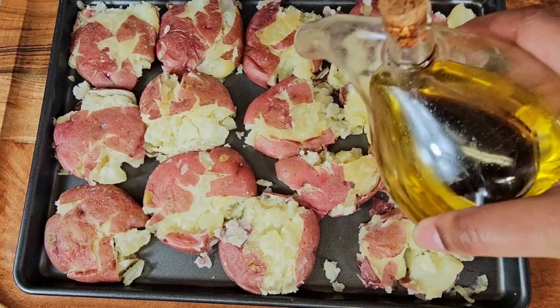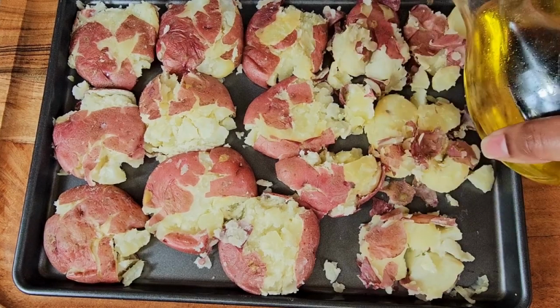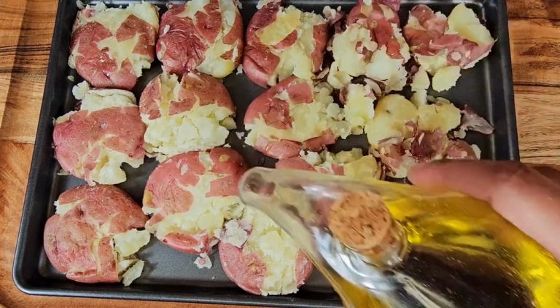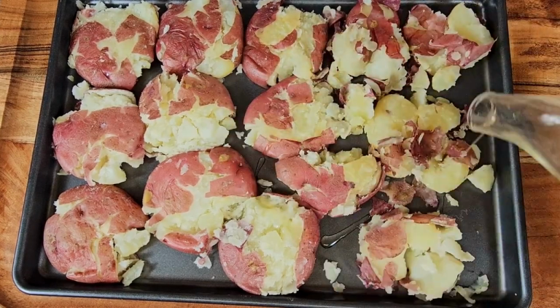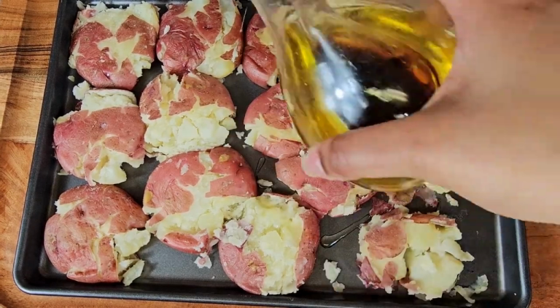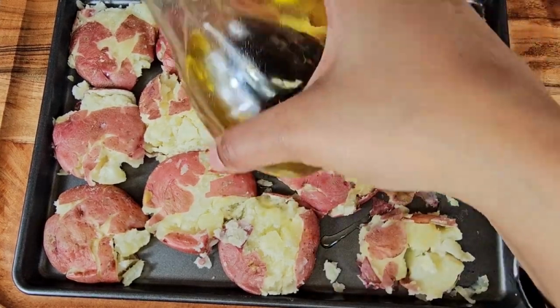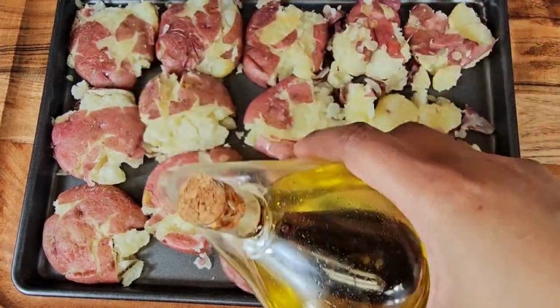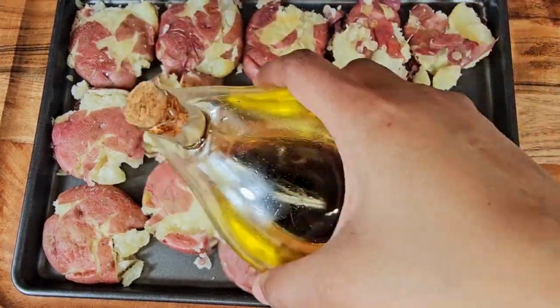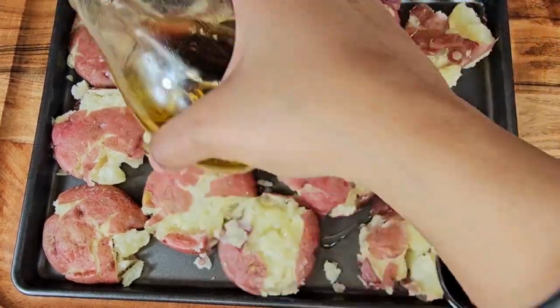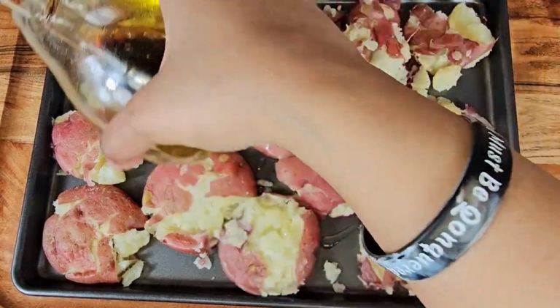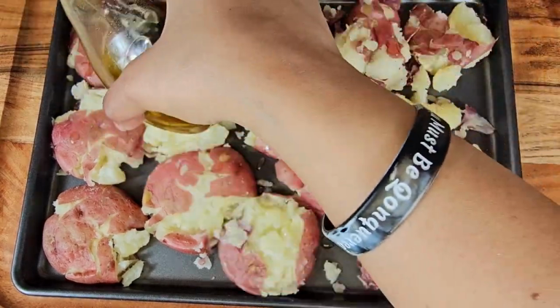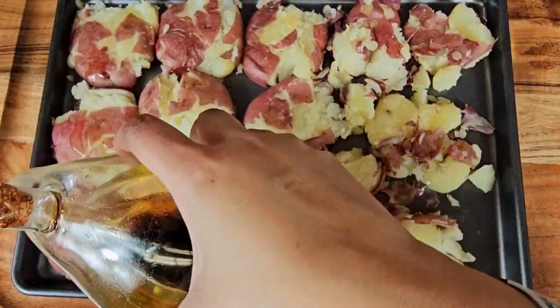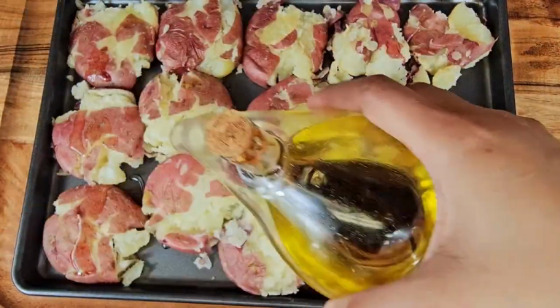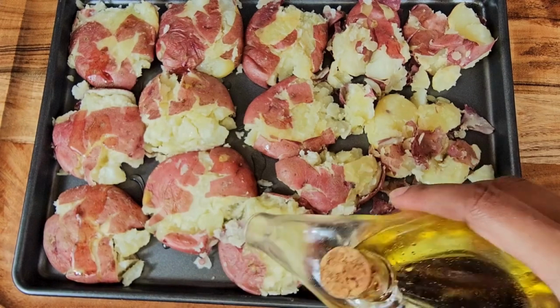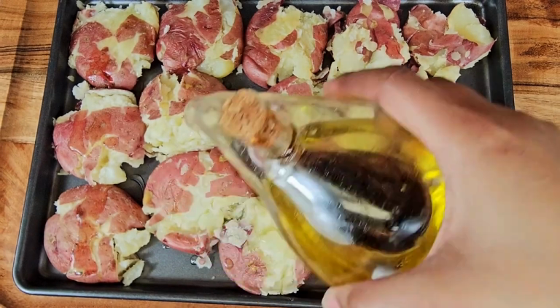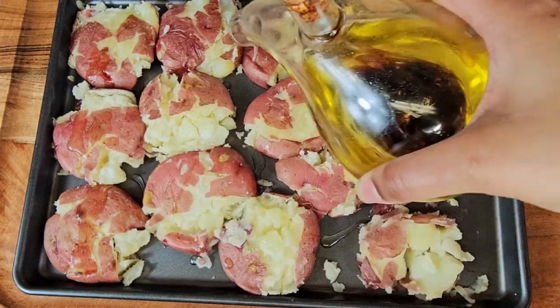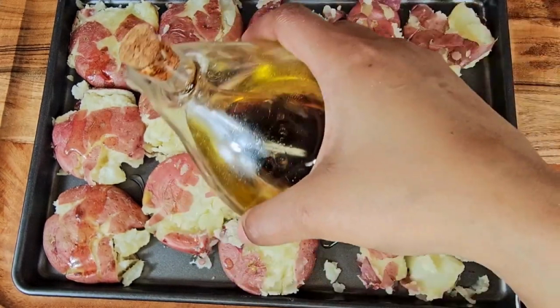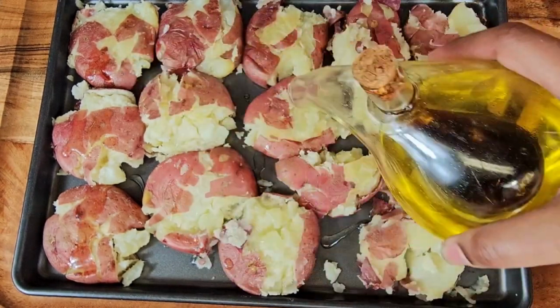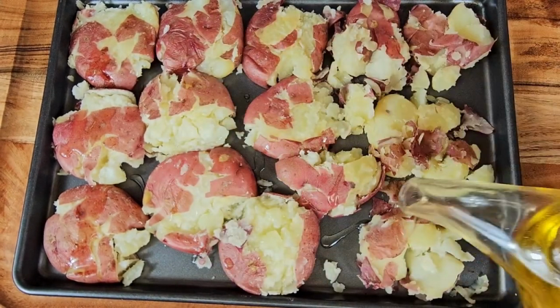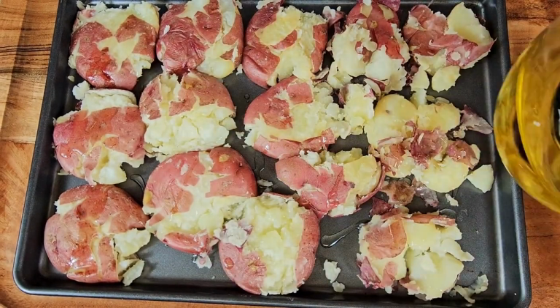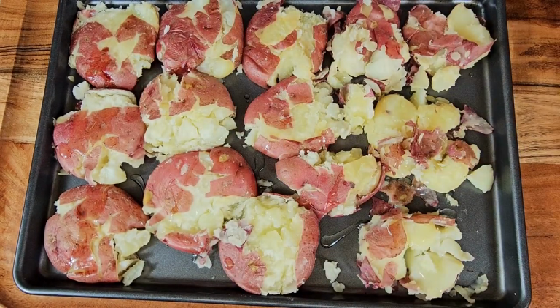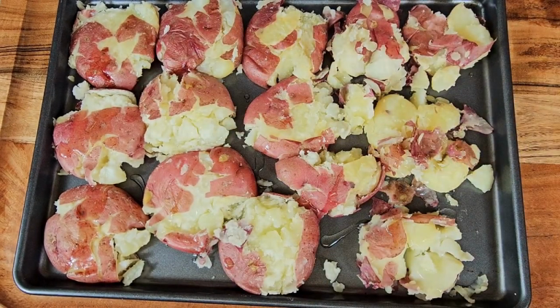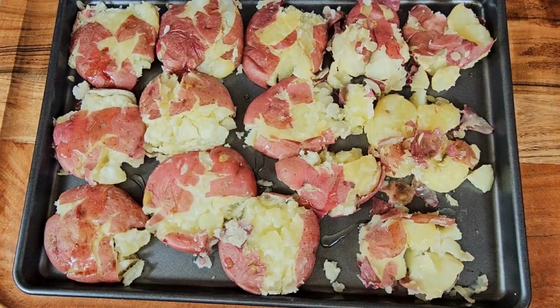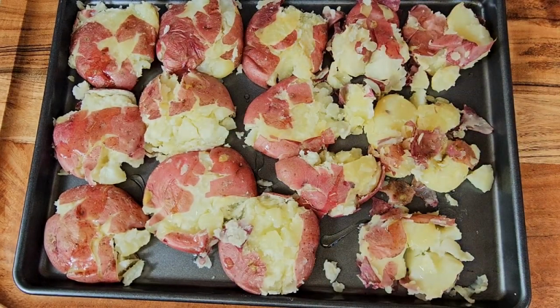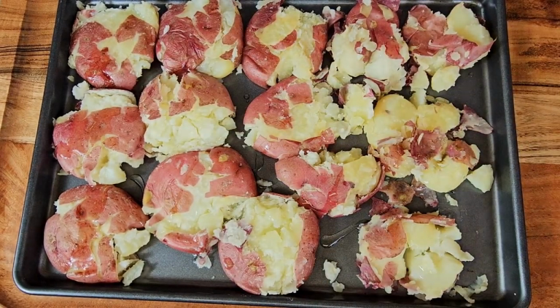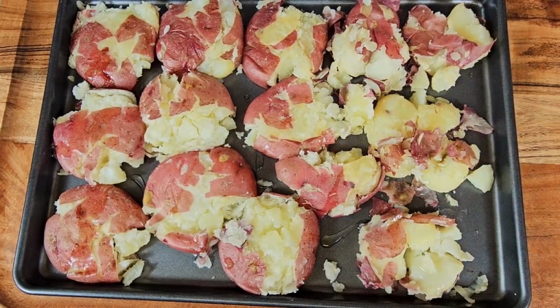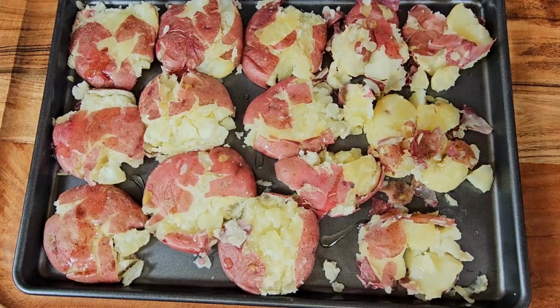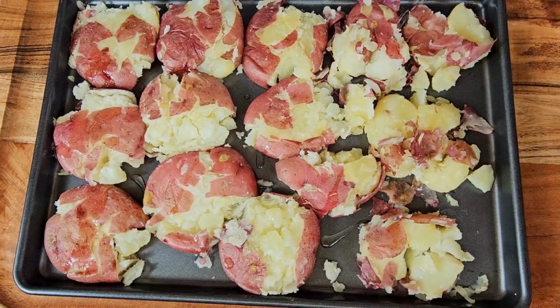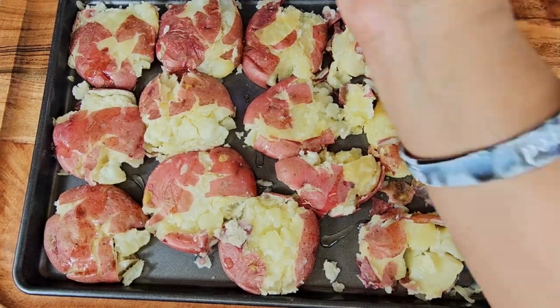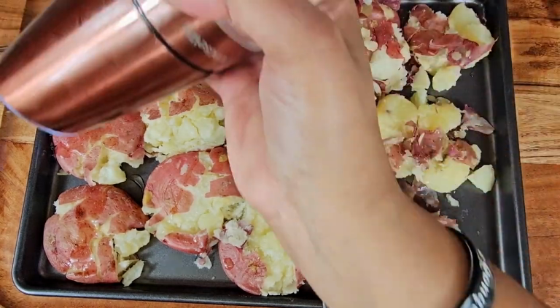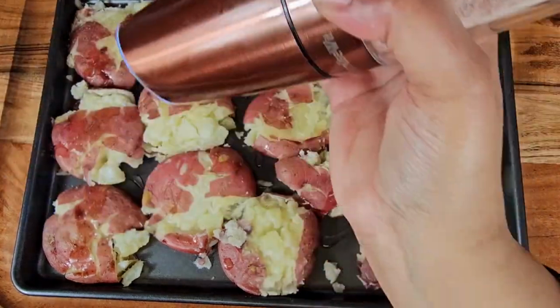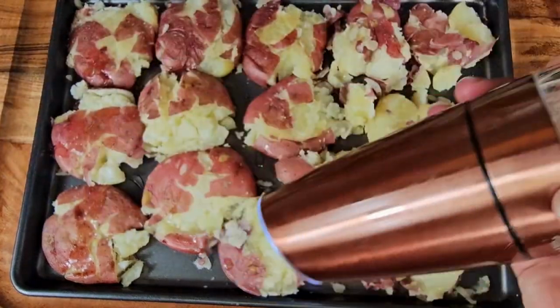Then you're going to take some olive oil and sprinkle it all across the smashed potatoes. Of course, follow that up with some salt and some pepper.